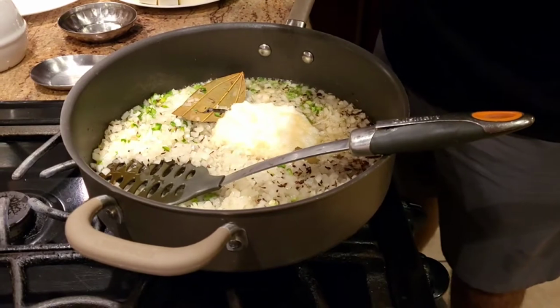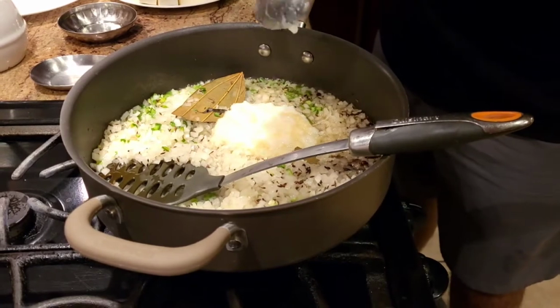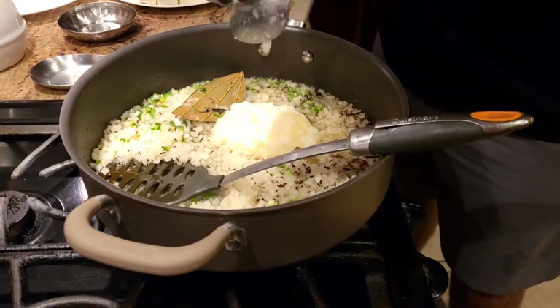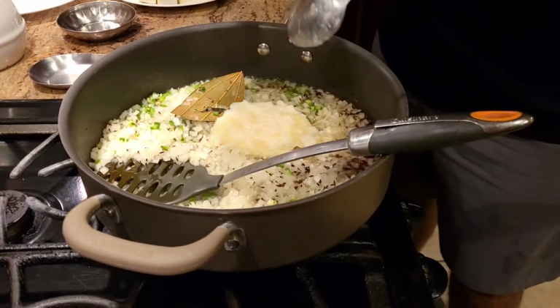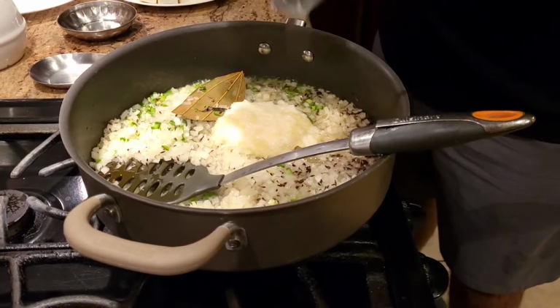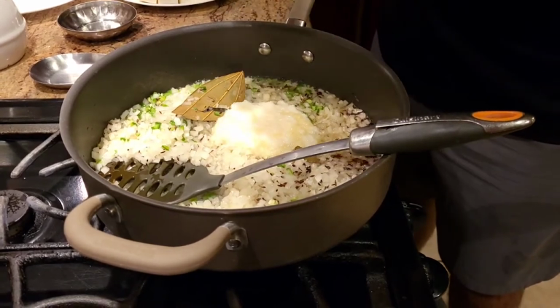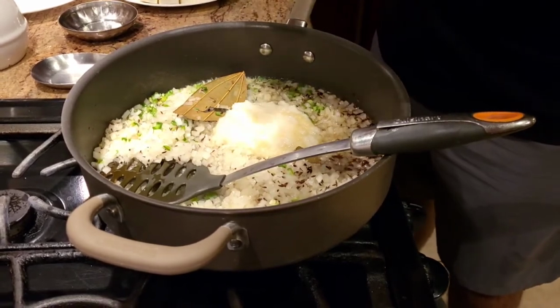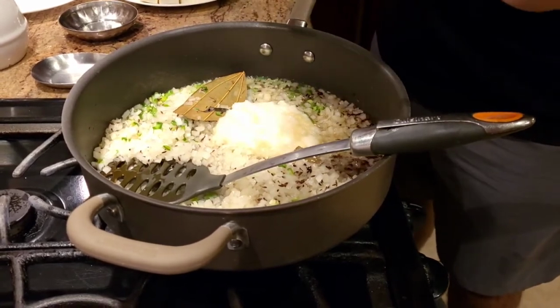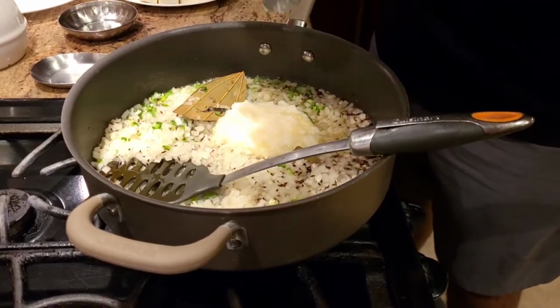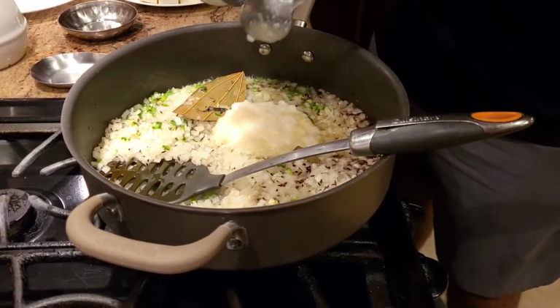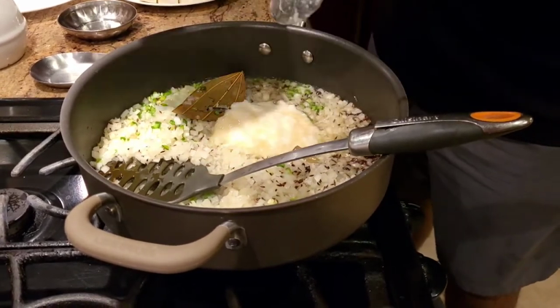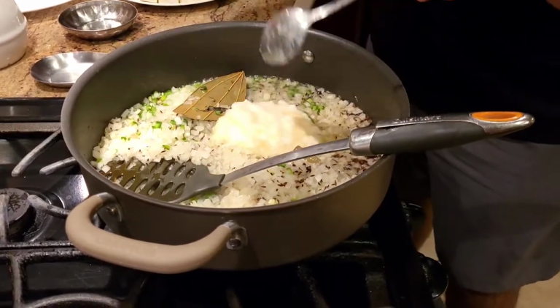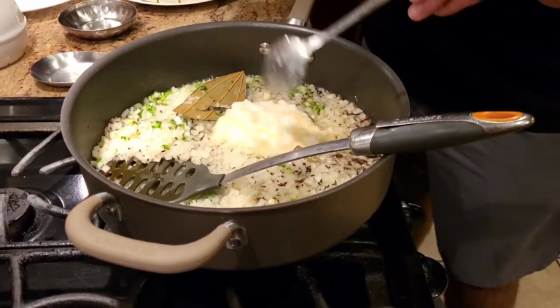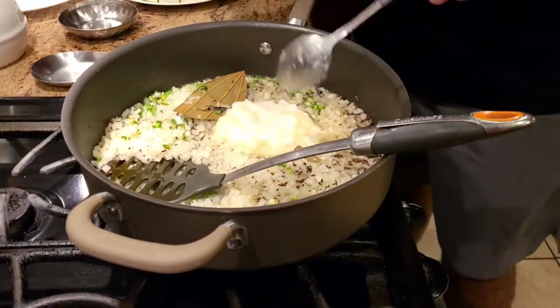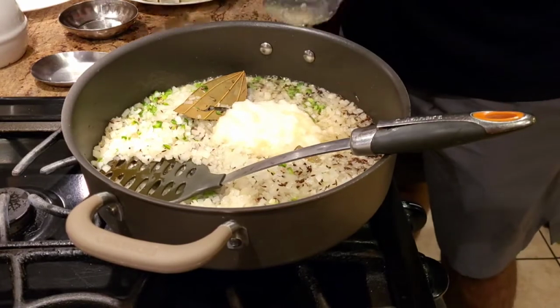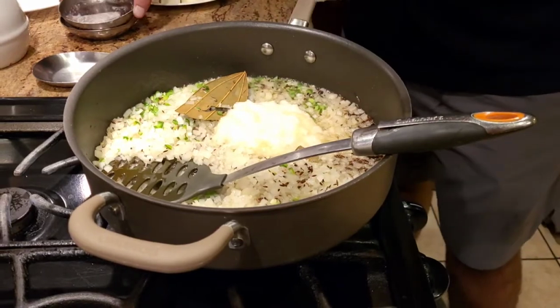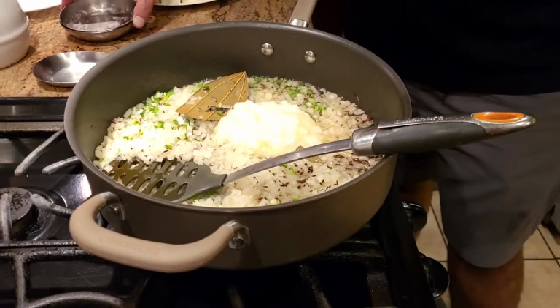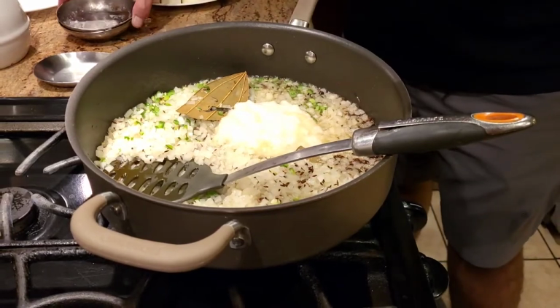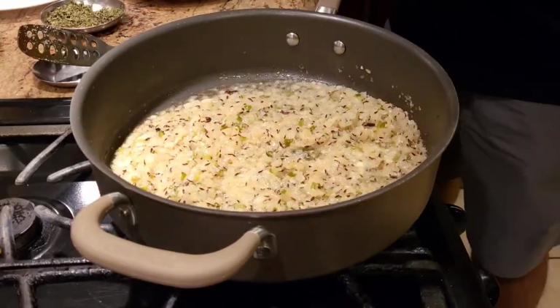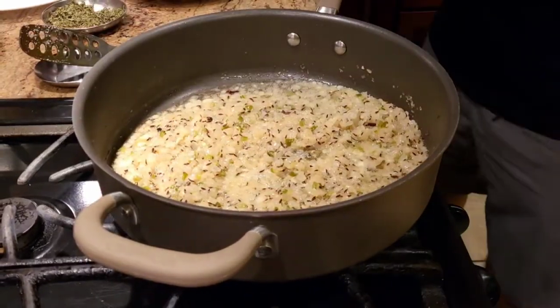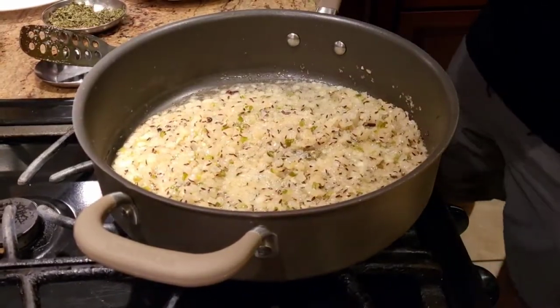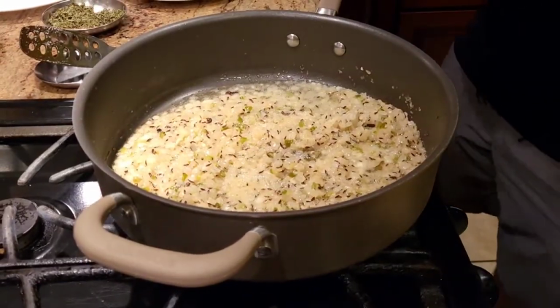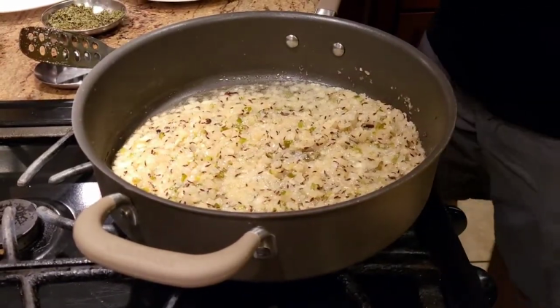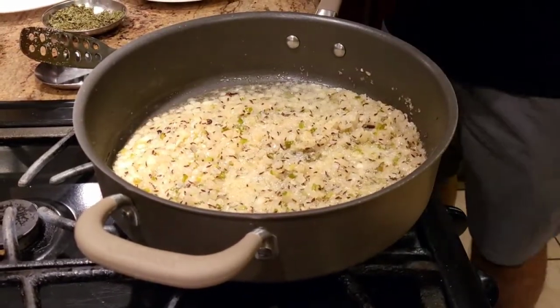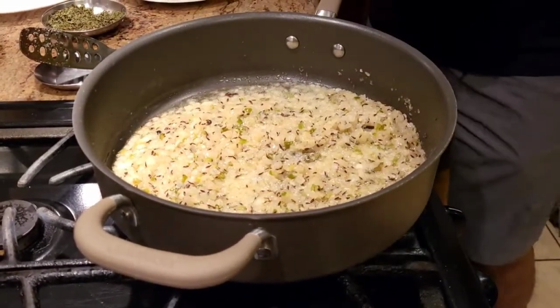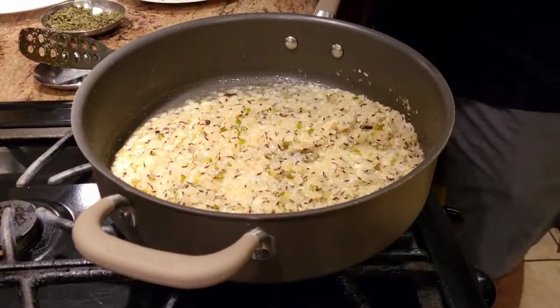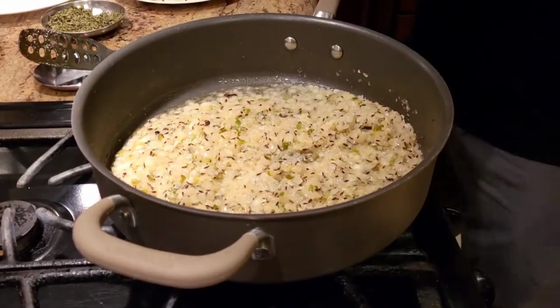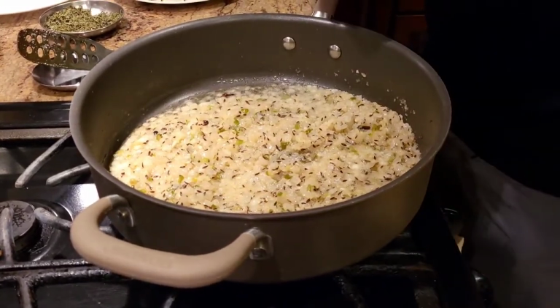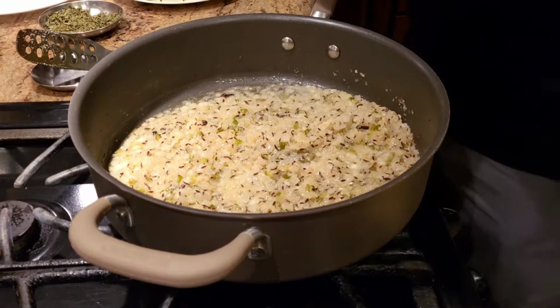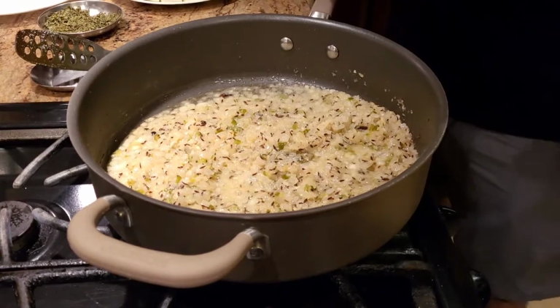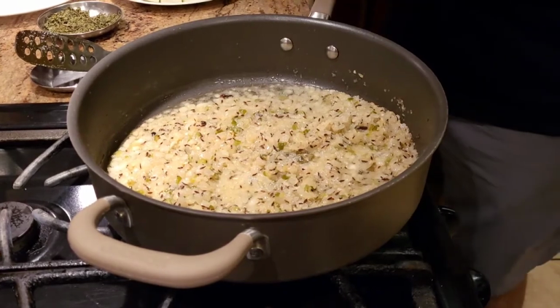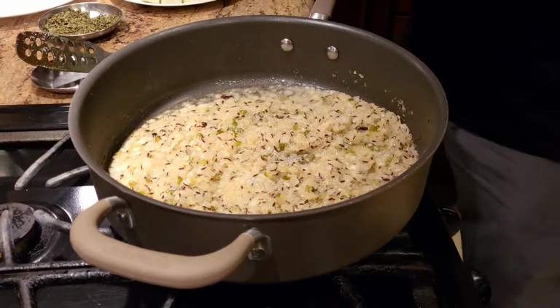We're going to let the onions get a little brown, and then we're going to go ahead and add the remaining spices. Our onions, chili, and garlic are cooked now.